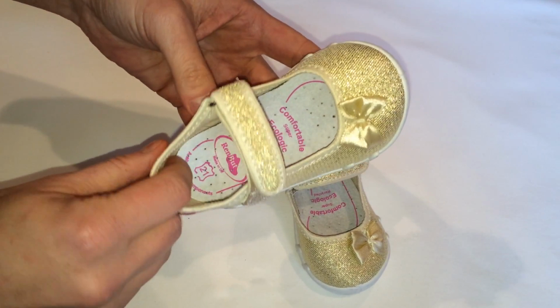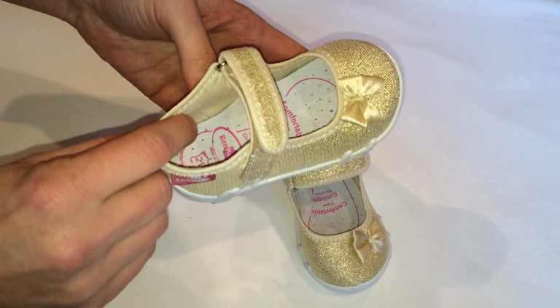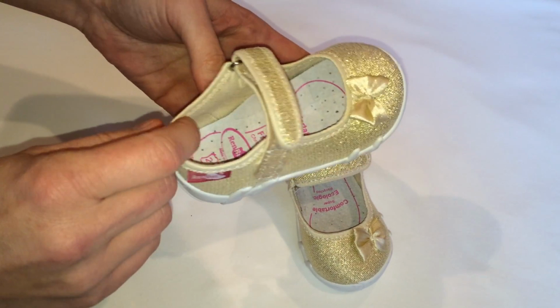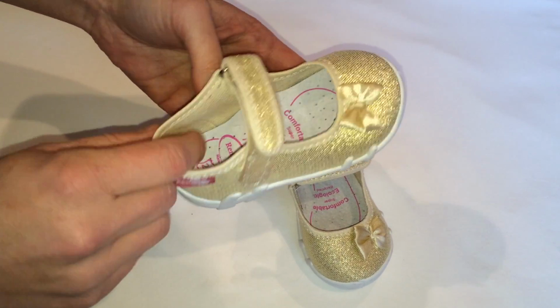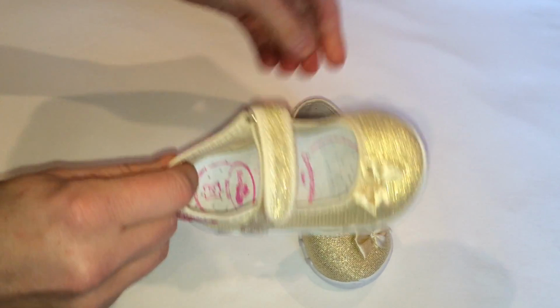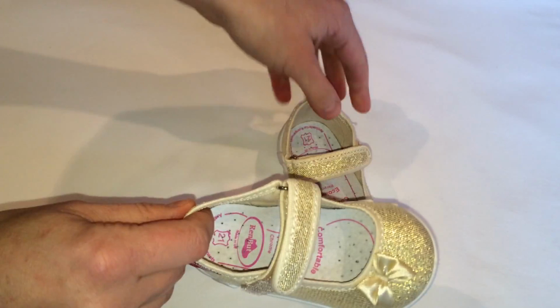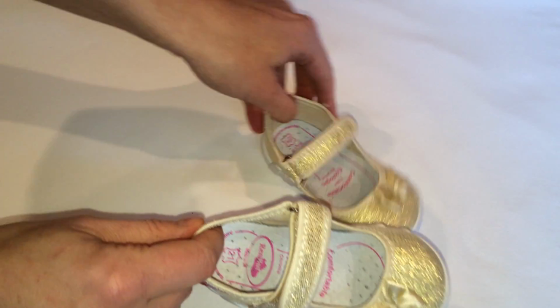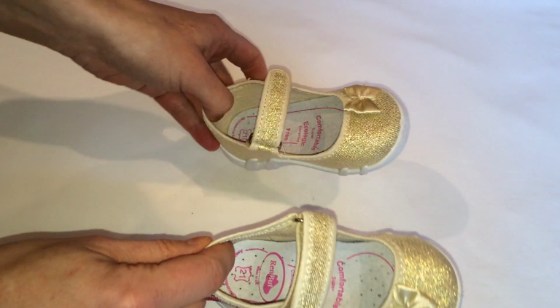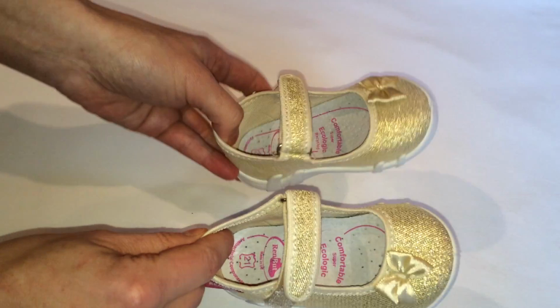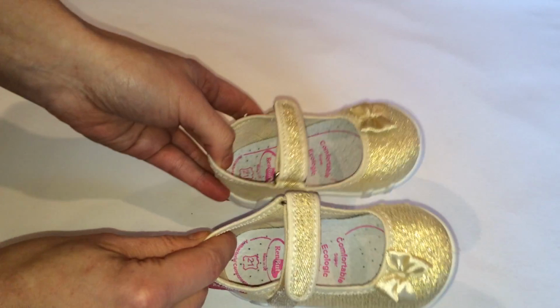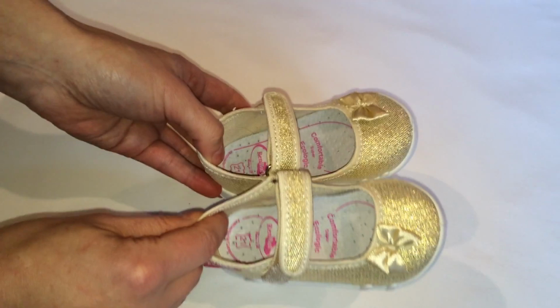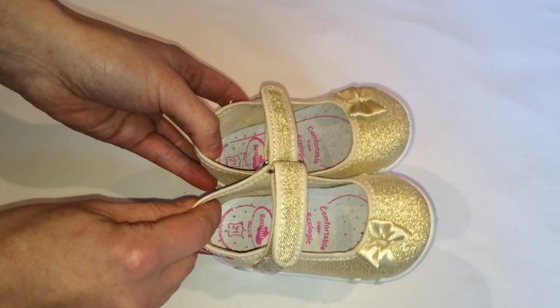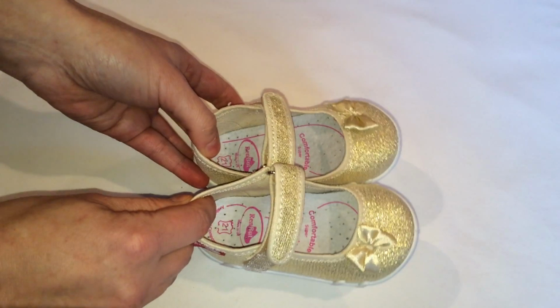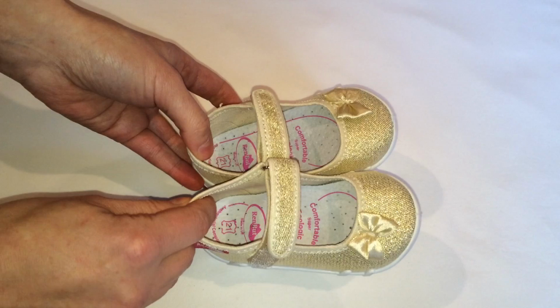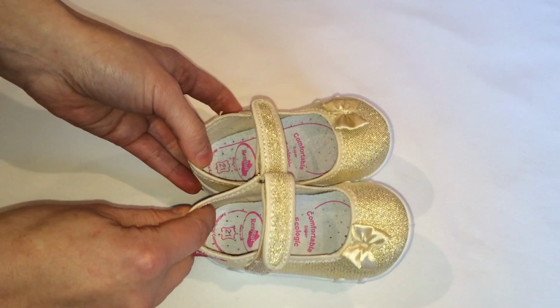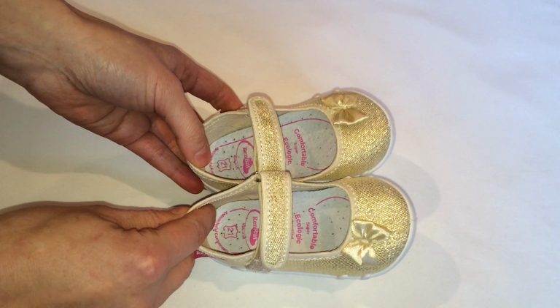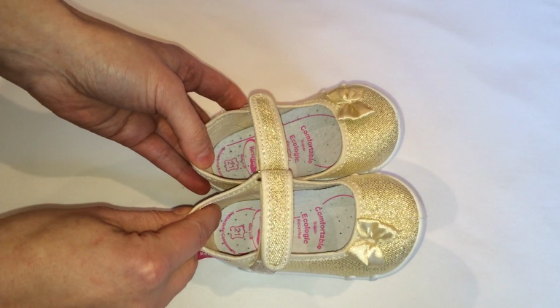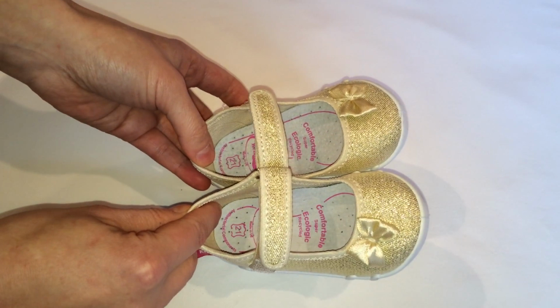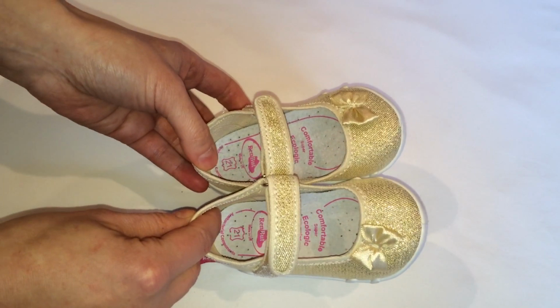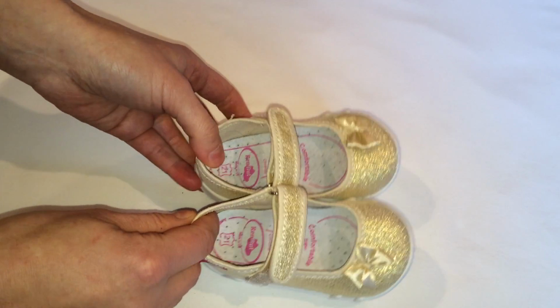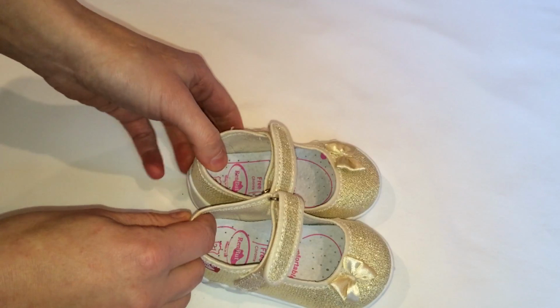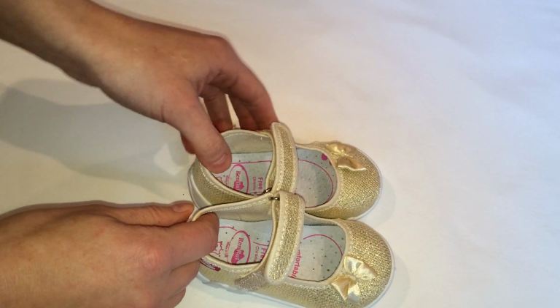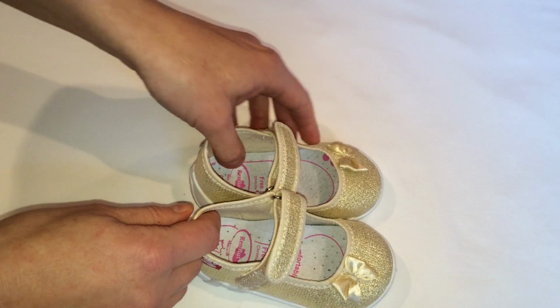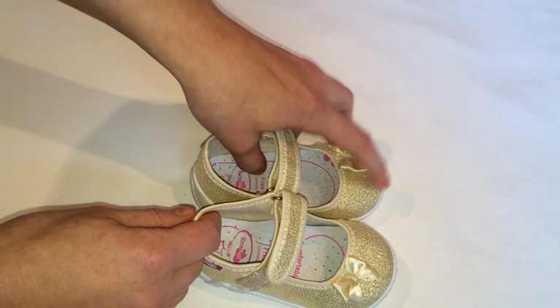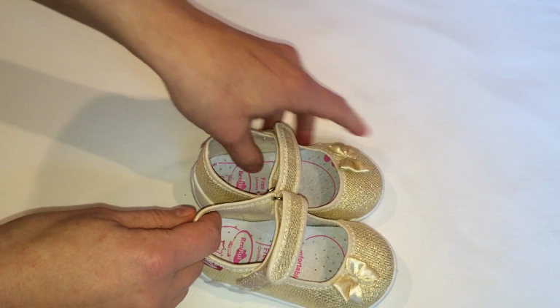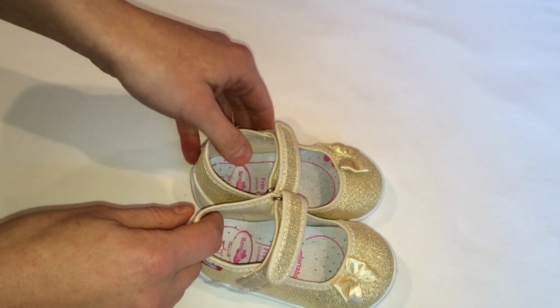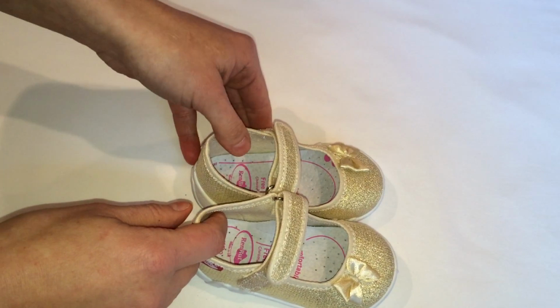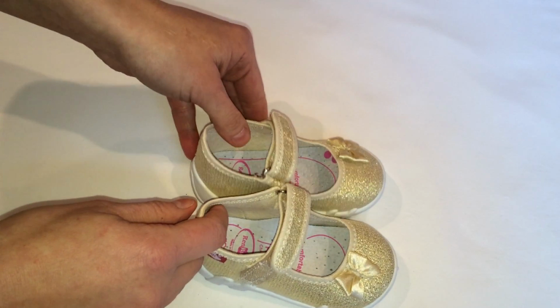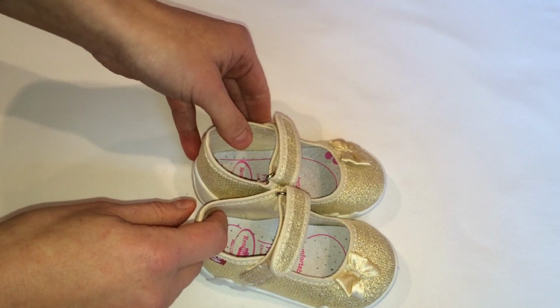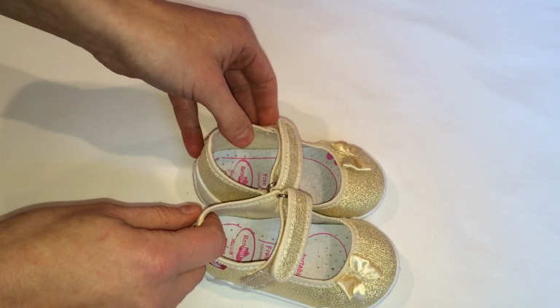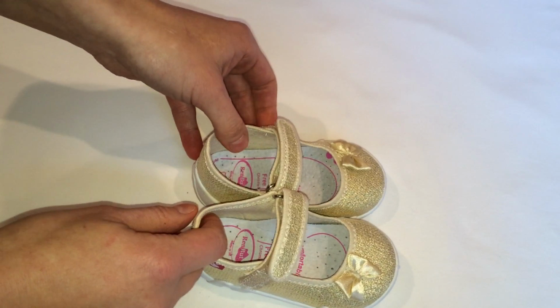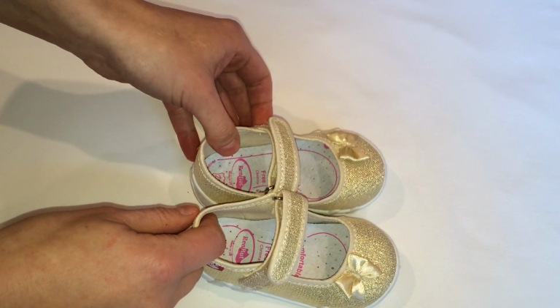Look how beautiful they are — beautiful gold bows and beautiful gold material.